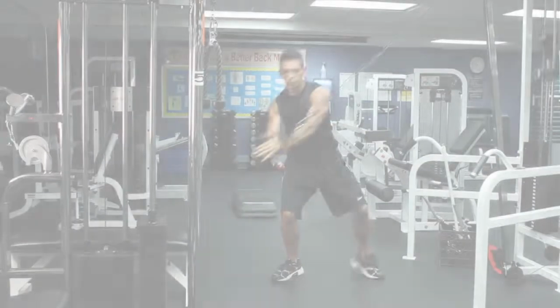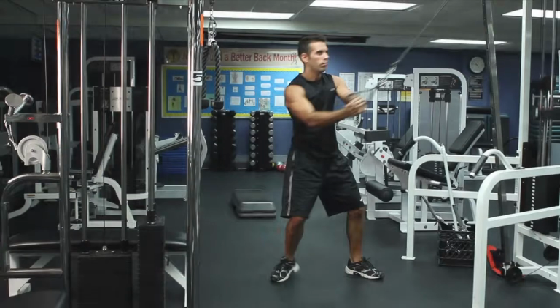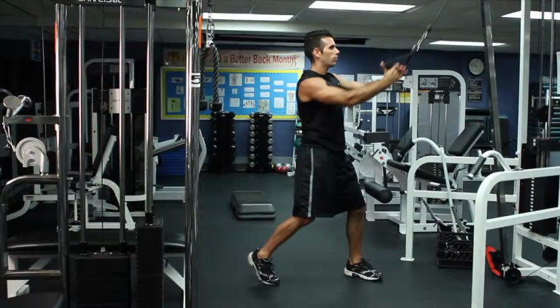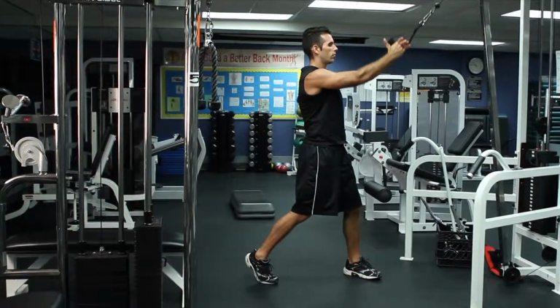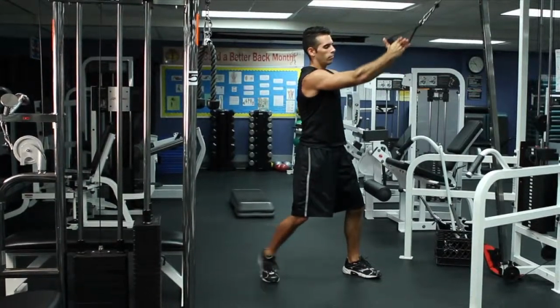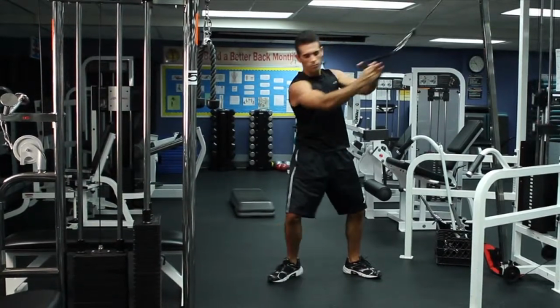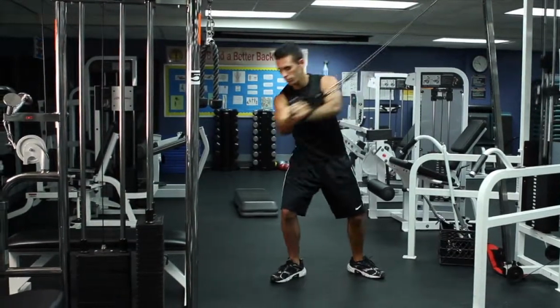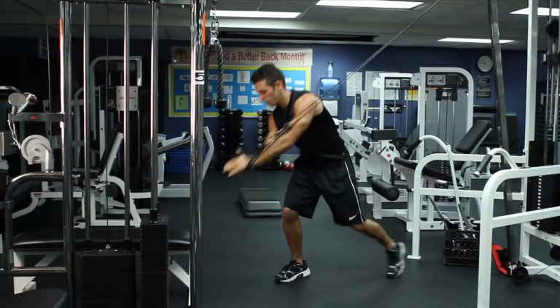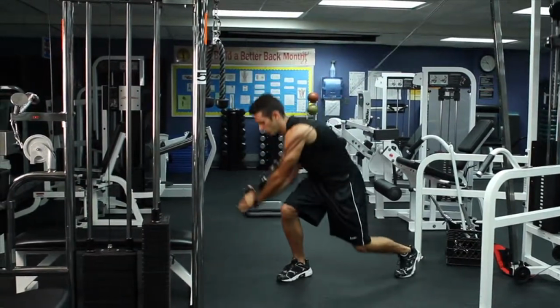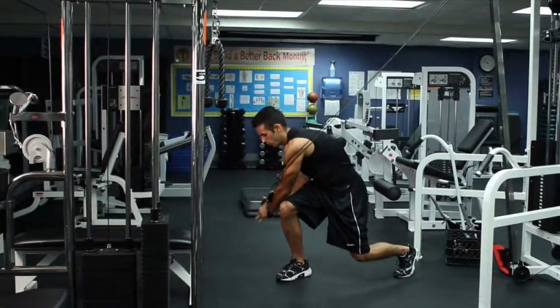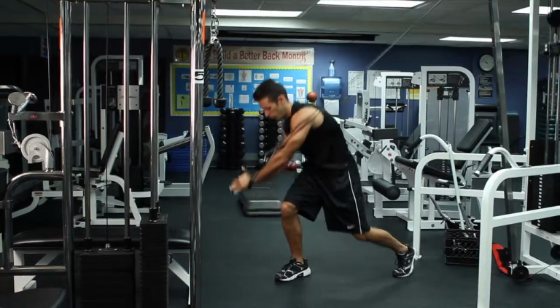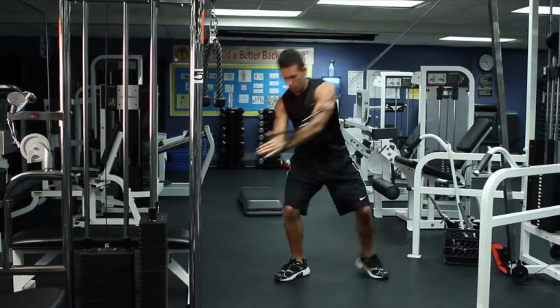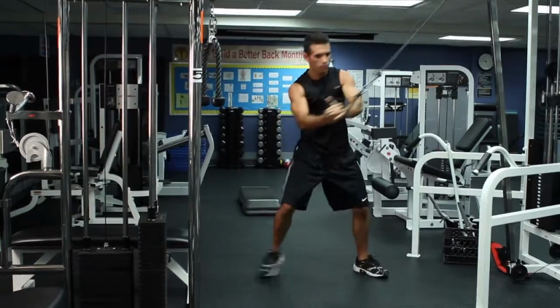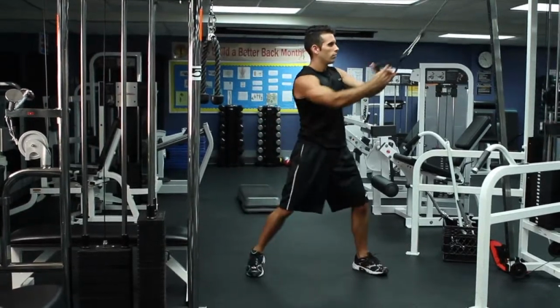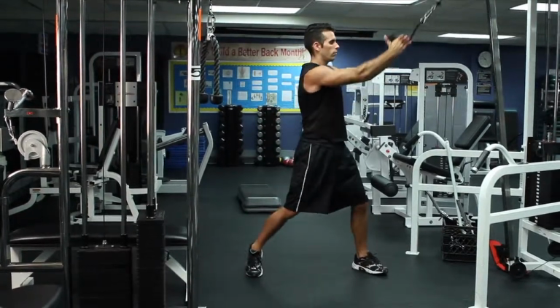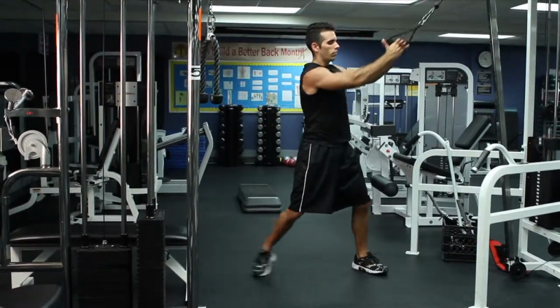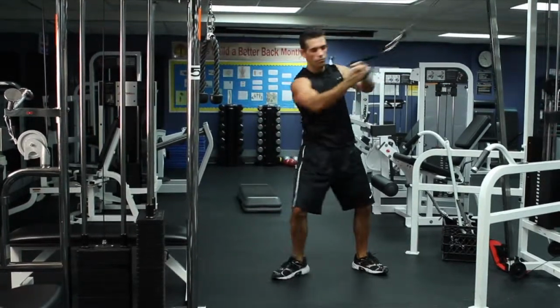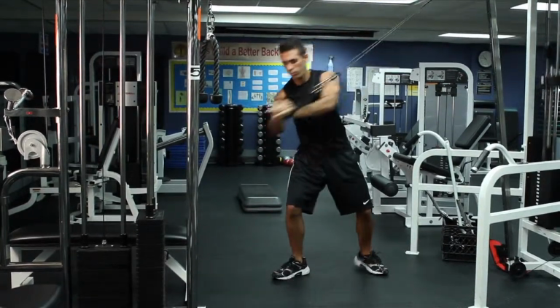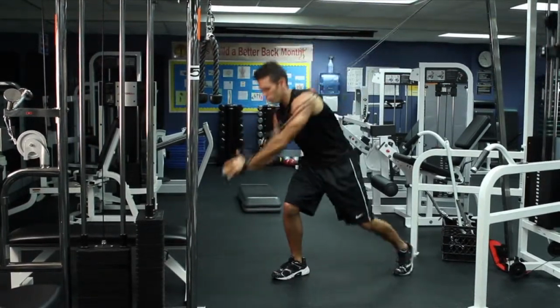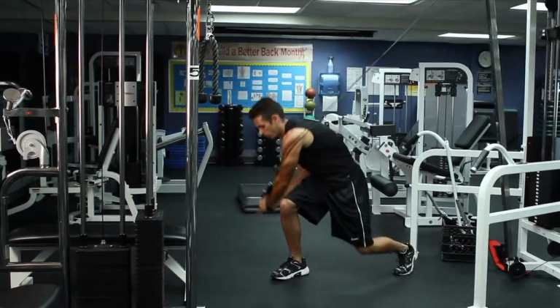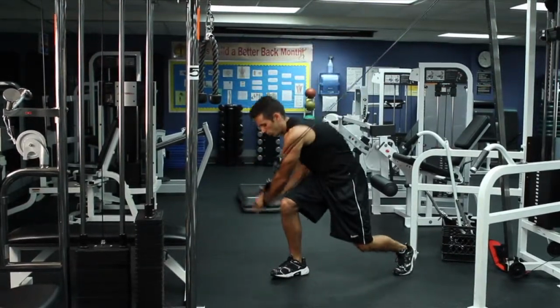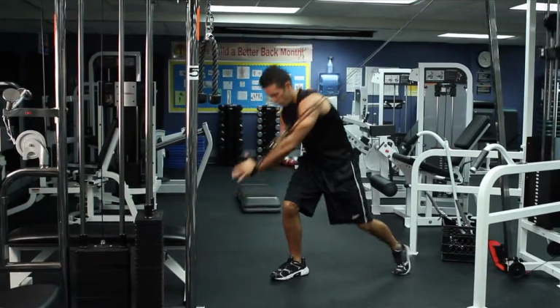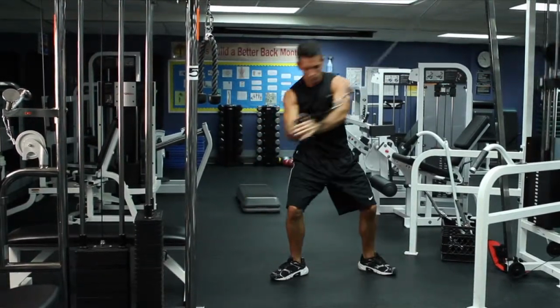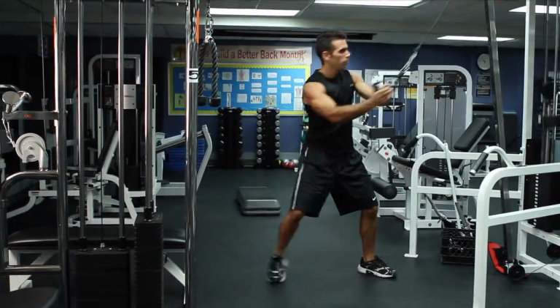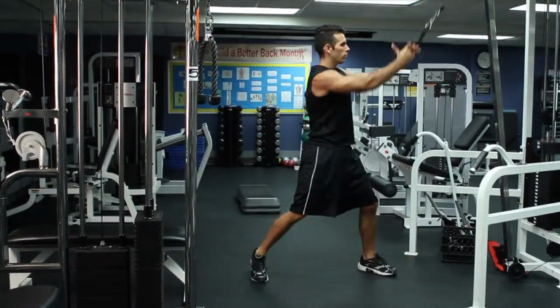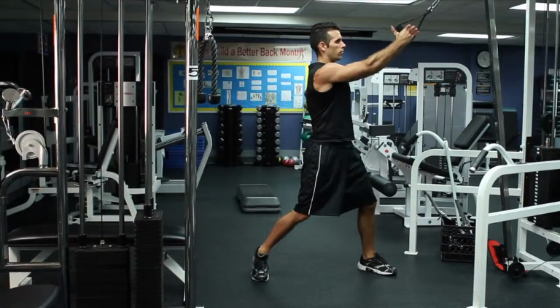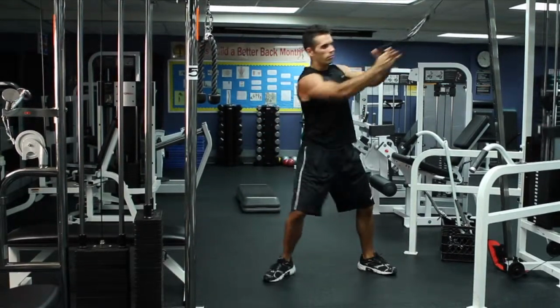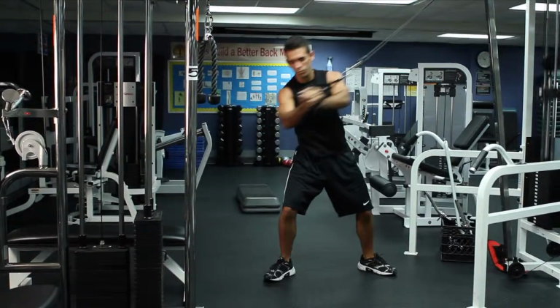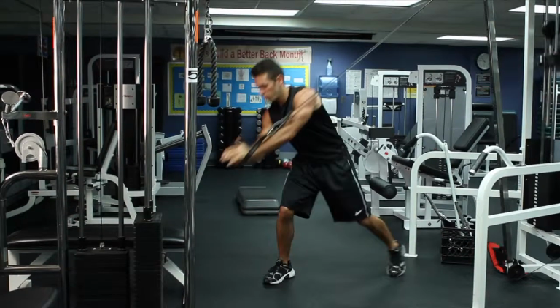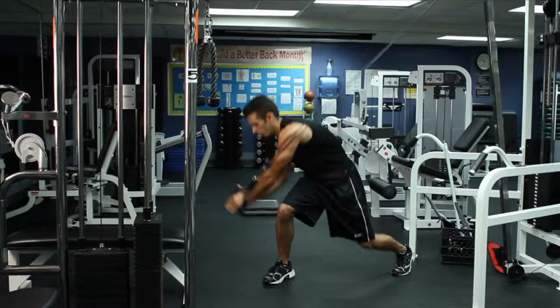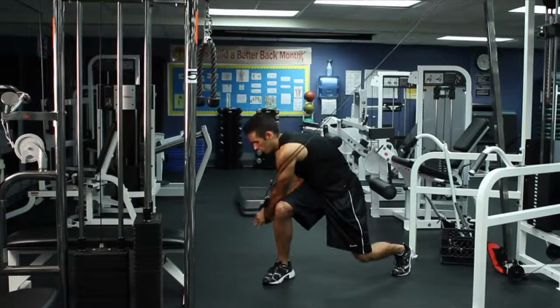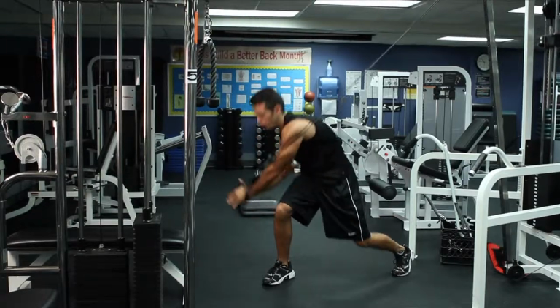Using a cable machine, attach a single handle at the top stationary setting. Take the cable in both hands and stand parallel to the machine.